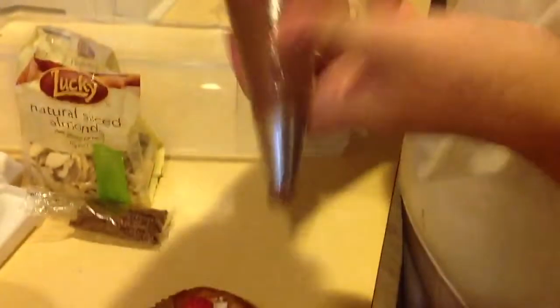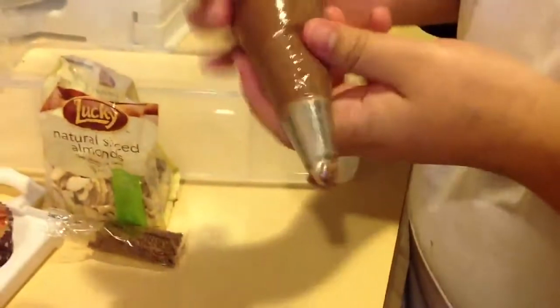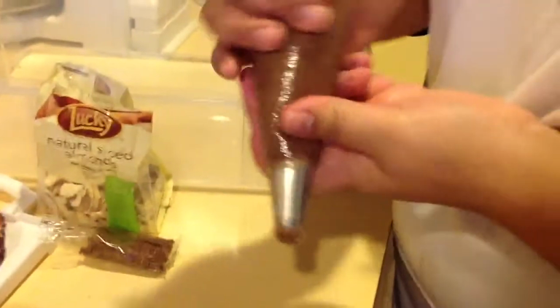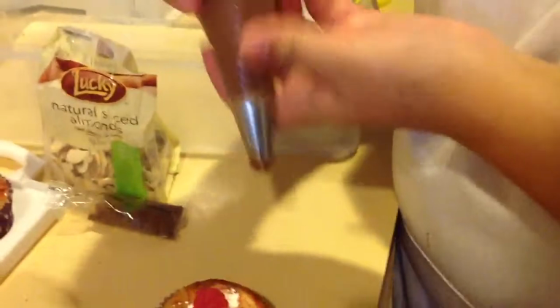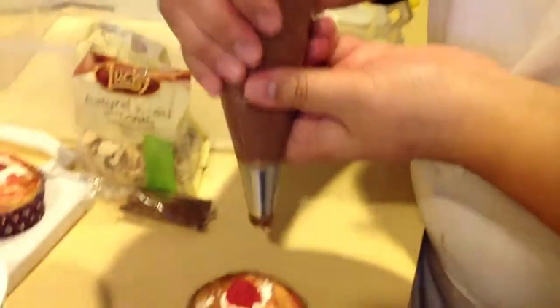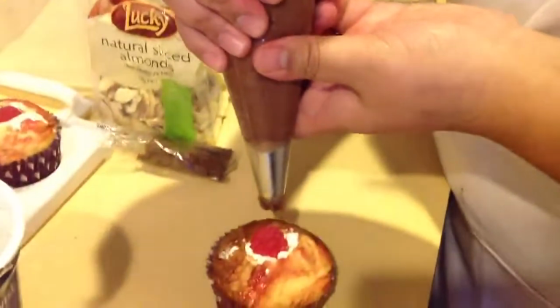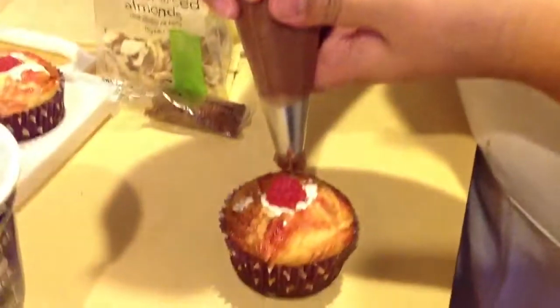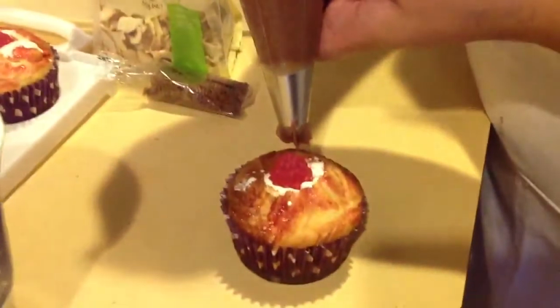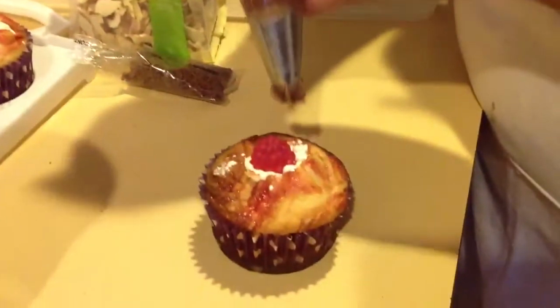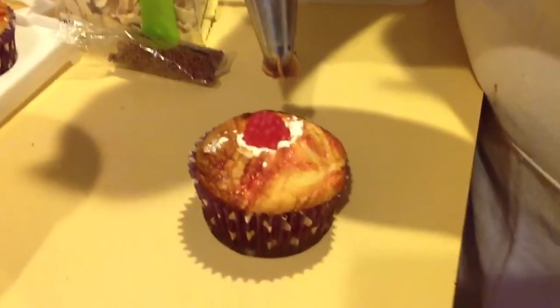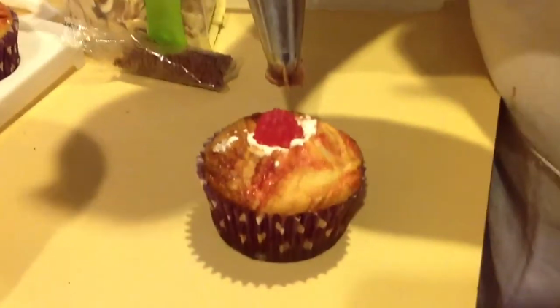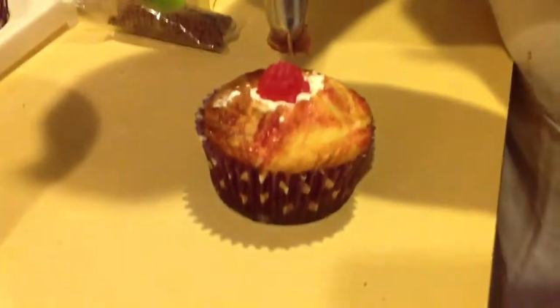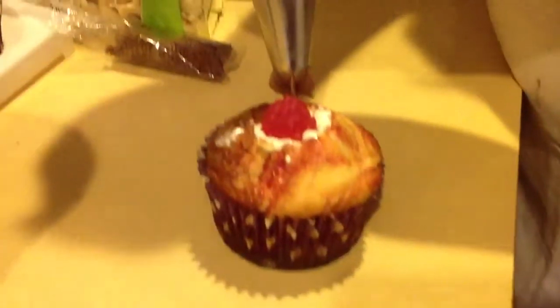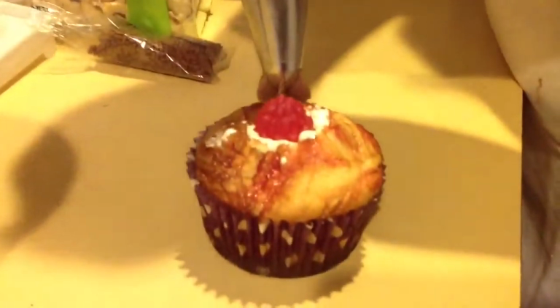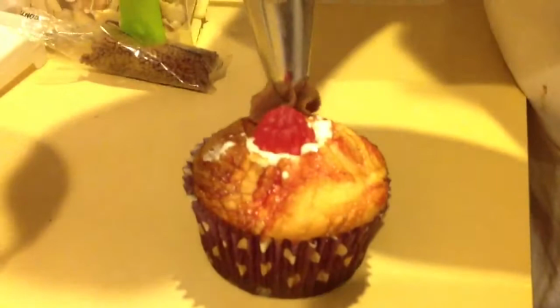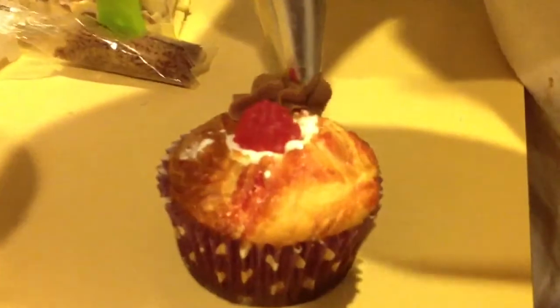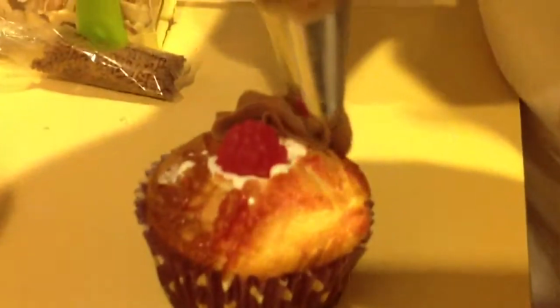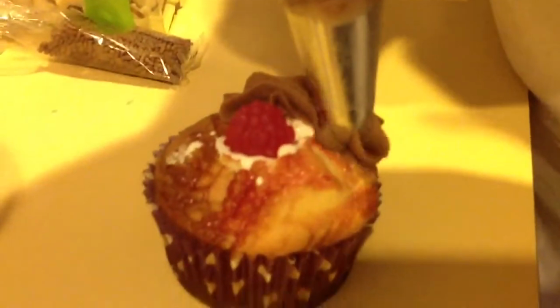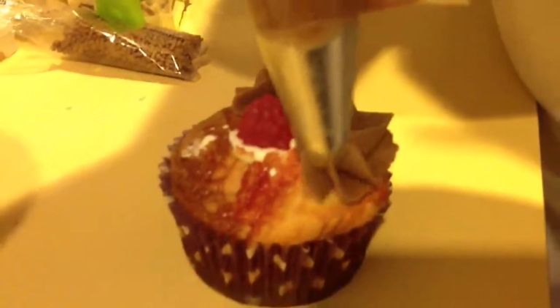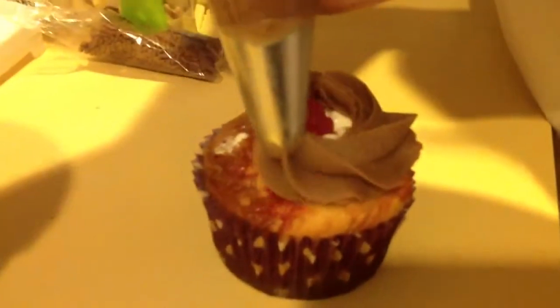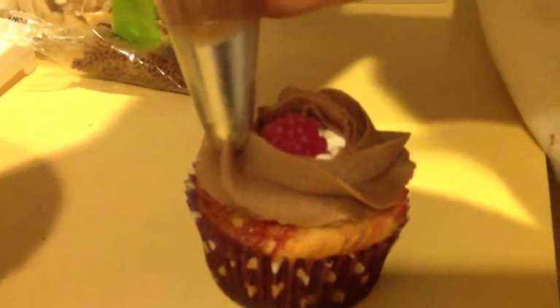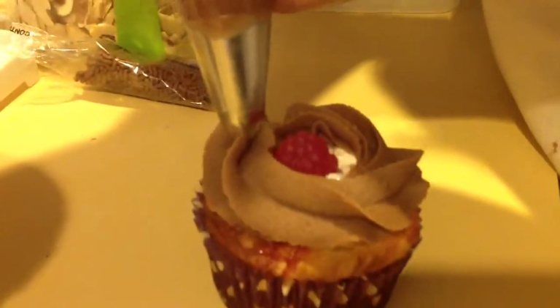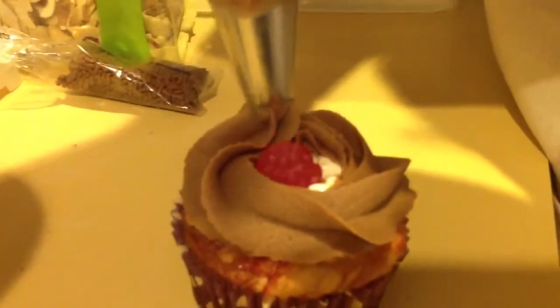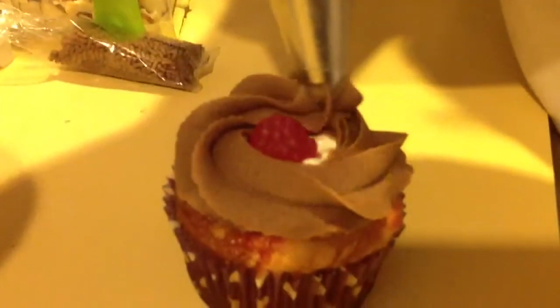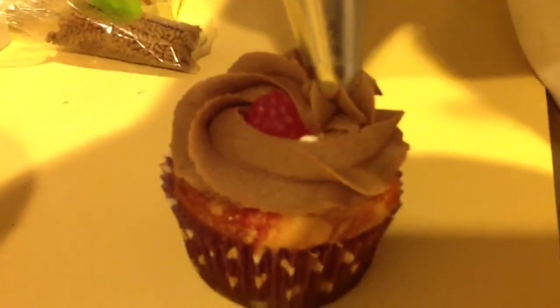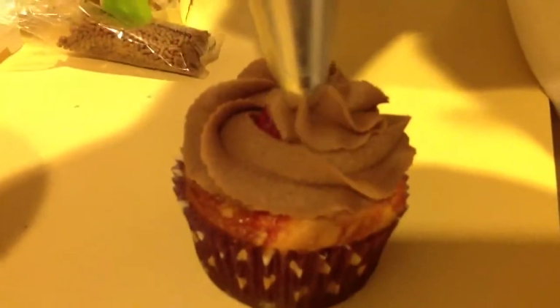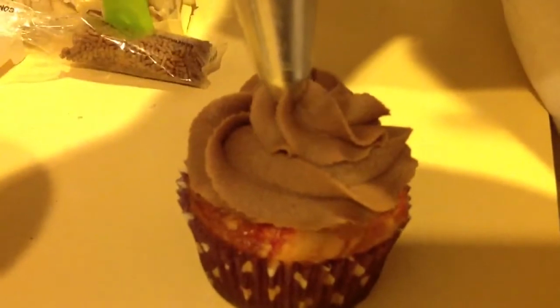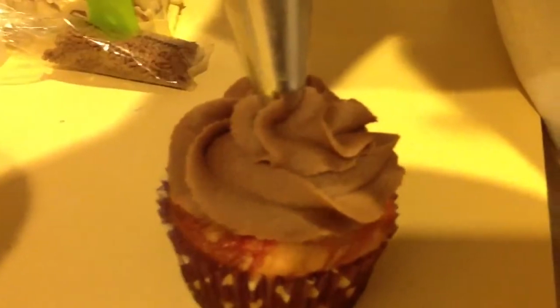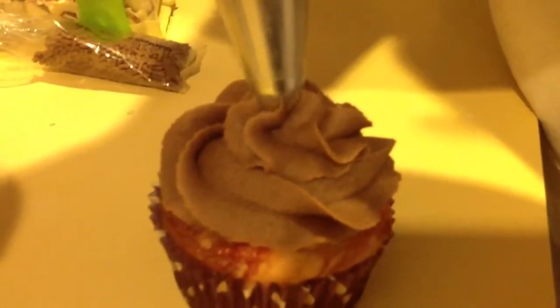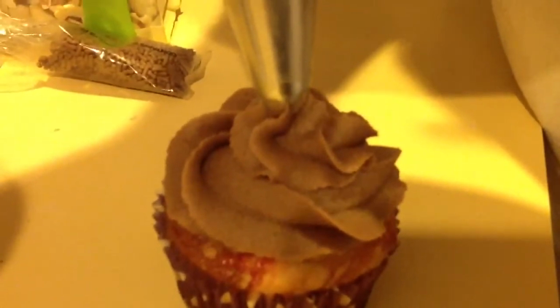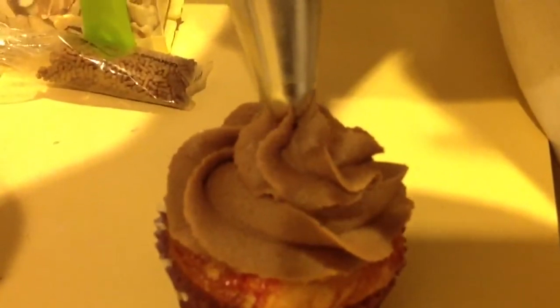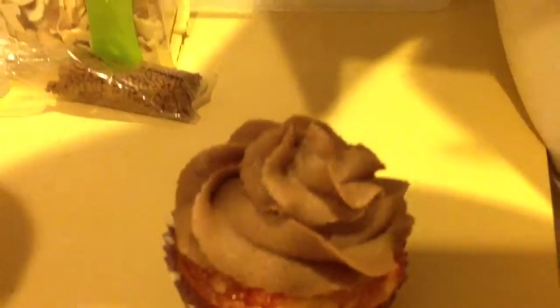I'm just going to do a basic swirl, so I start from the outside and position it 90 degrees above the cupcake and I start to squeeze and move in a swirl, and then when you get to the middle, you lessen the pressure and let go.